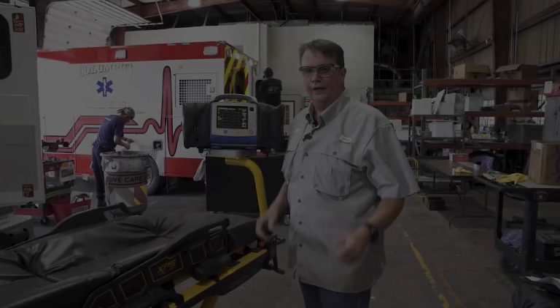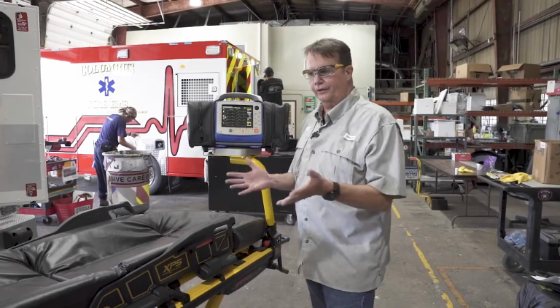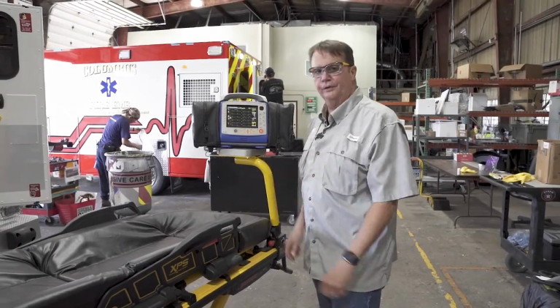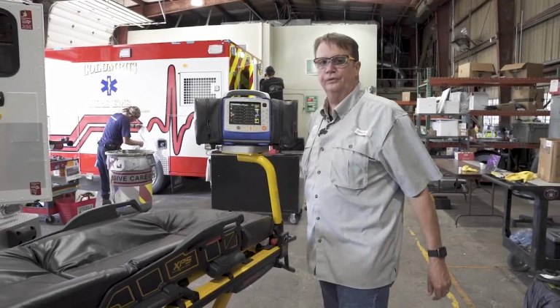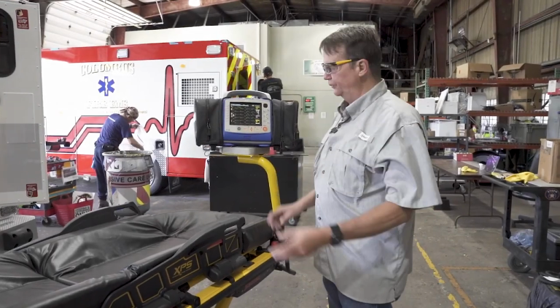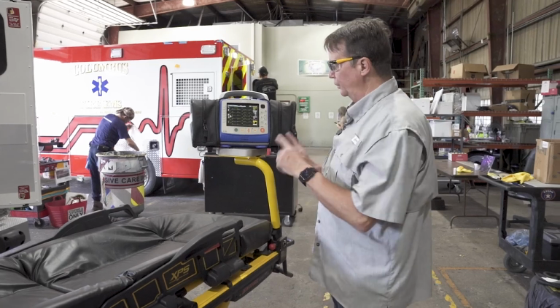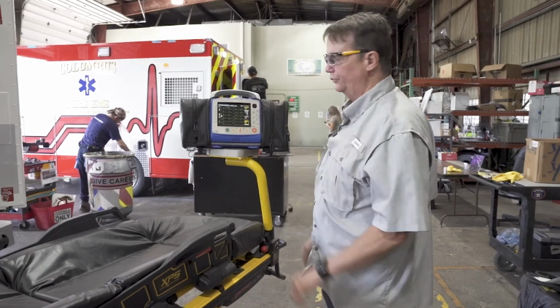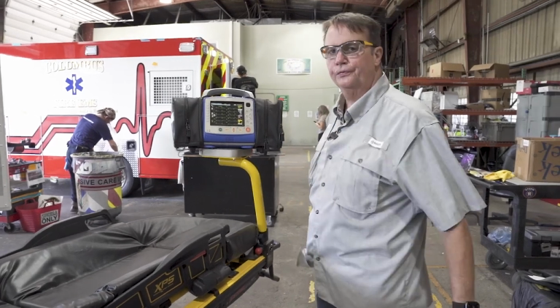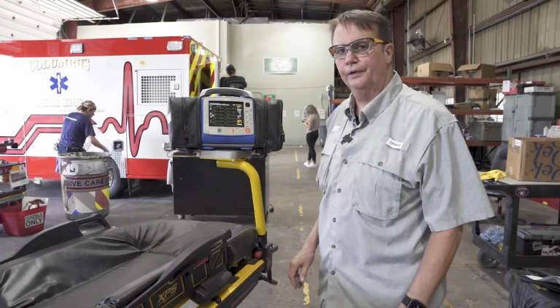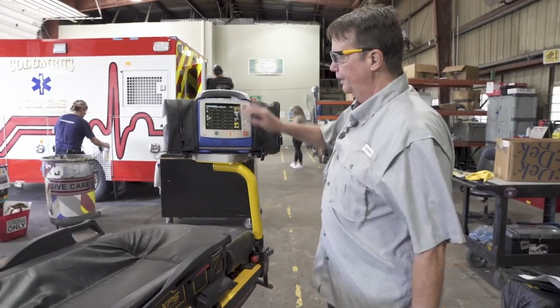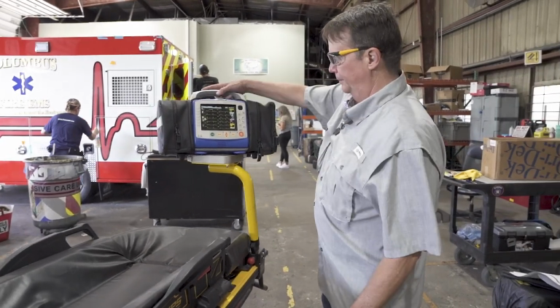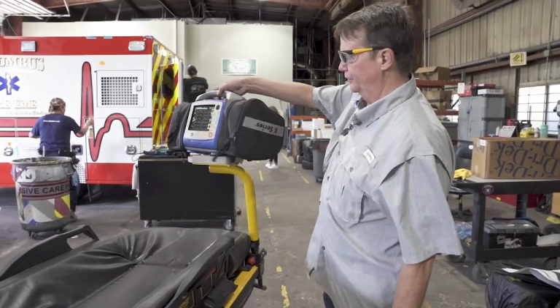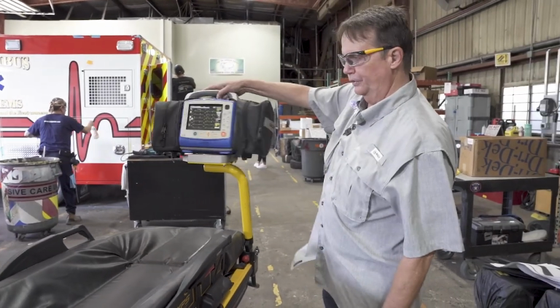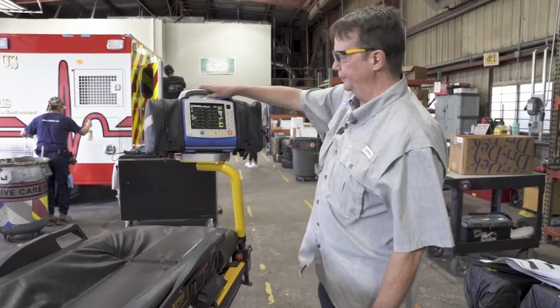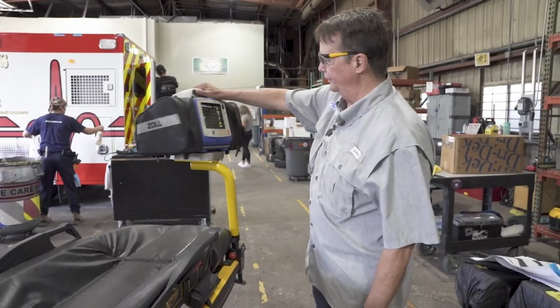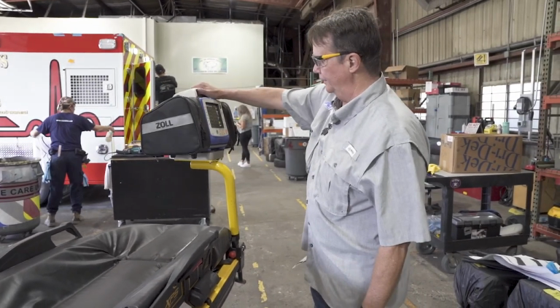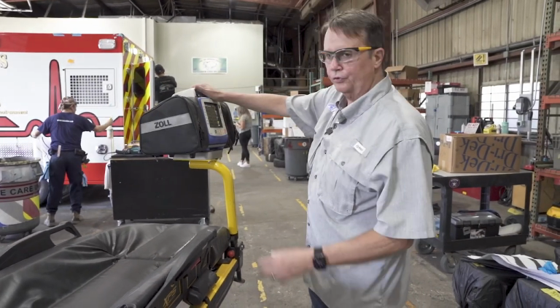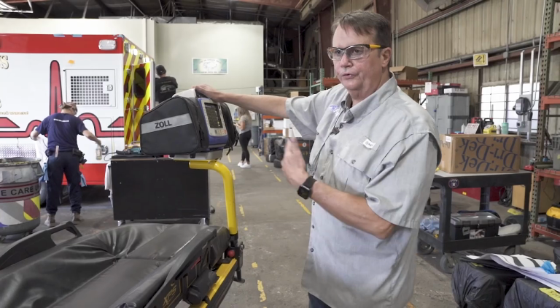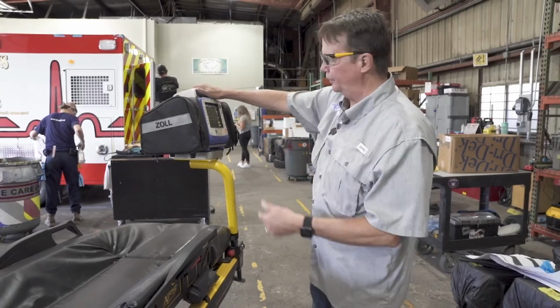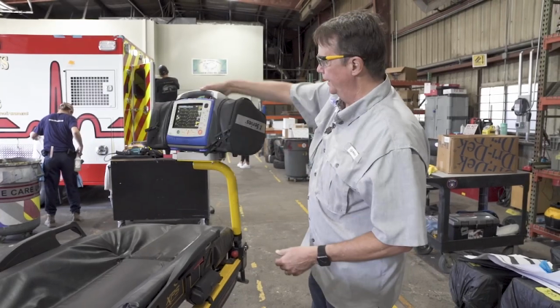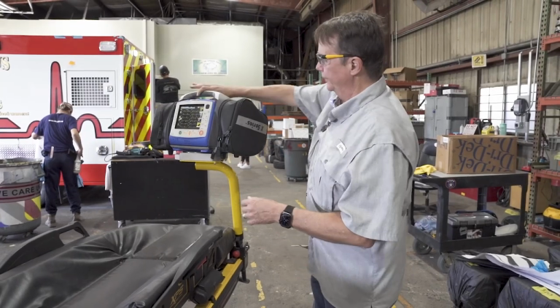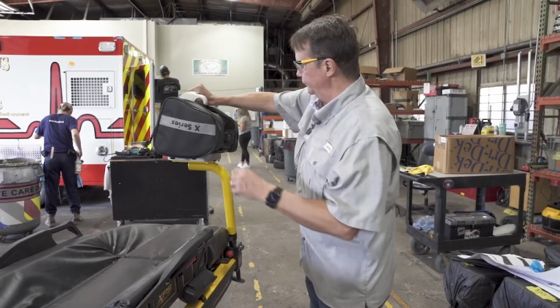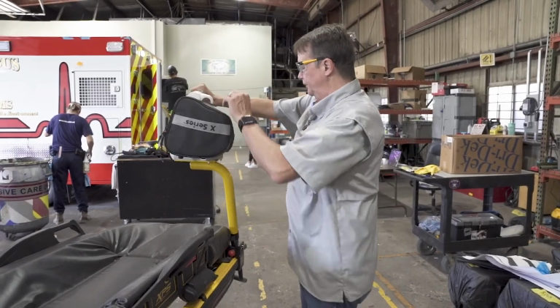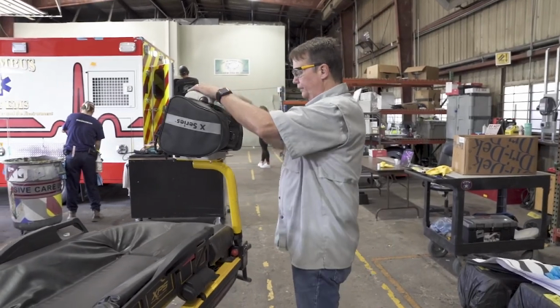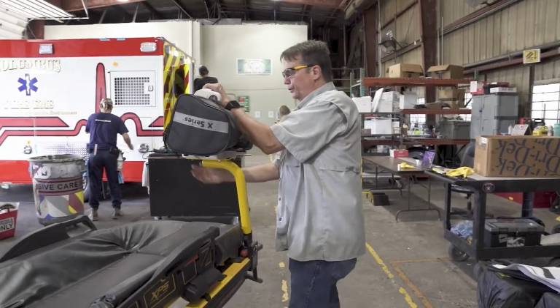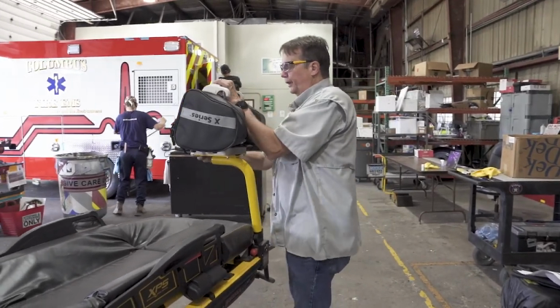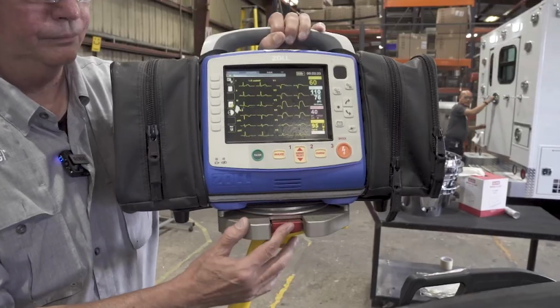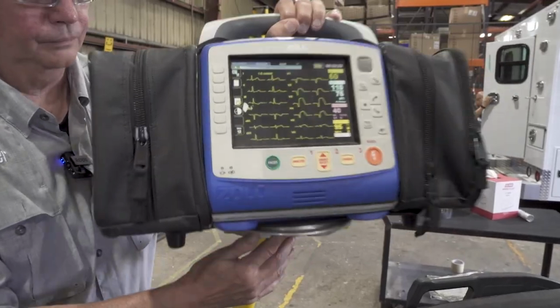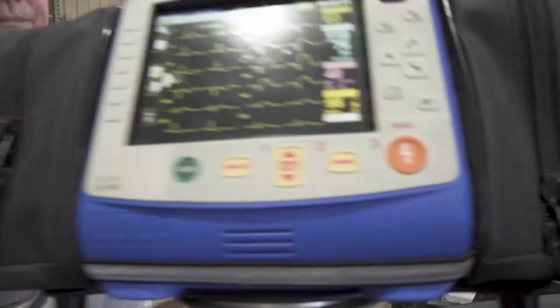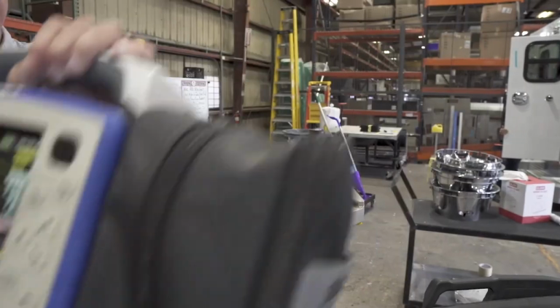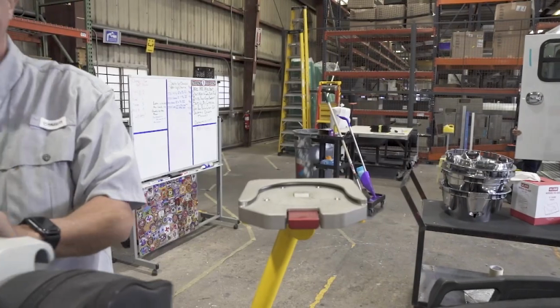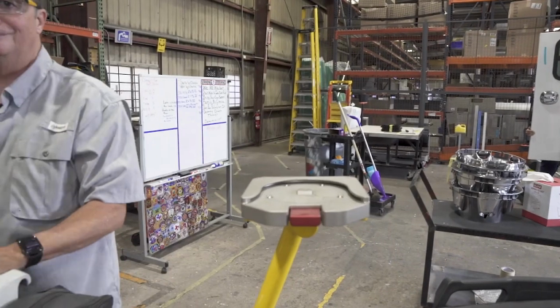Outside the ambulance, this is equally as user-friendly. You're able to still manipulate the controls to turn it, and you're able to easily remove the monitor from the system.